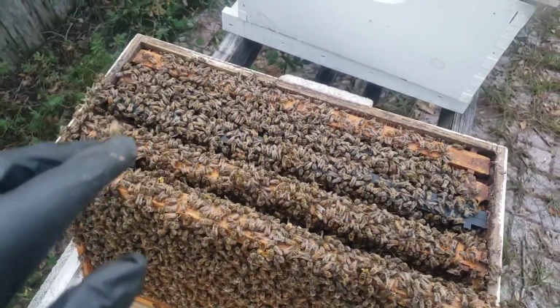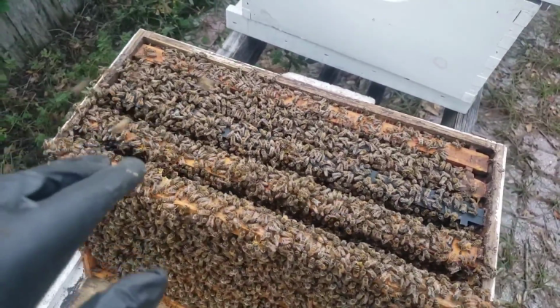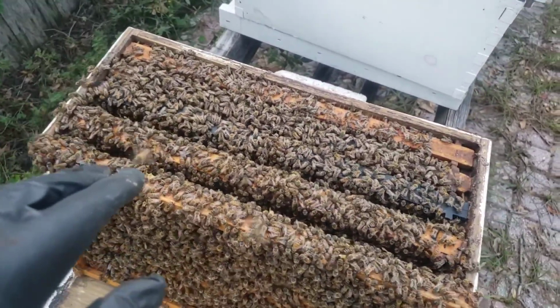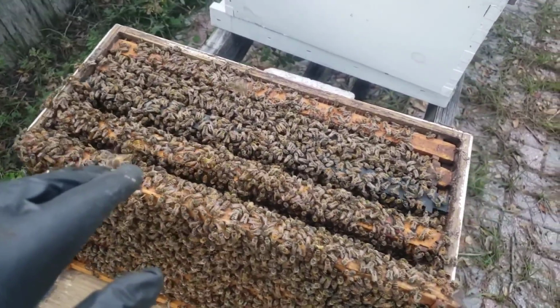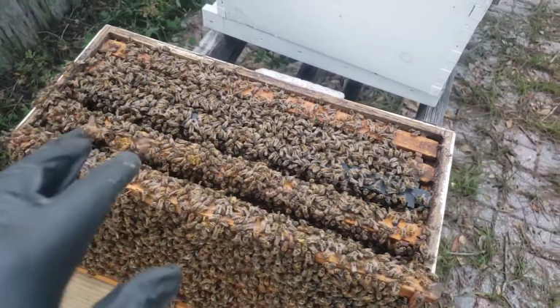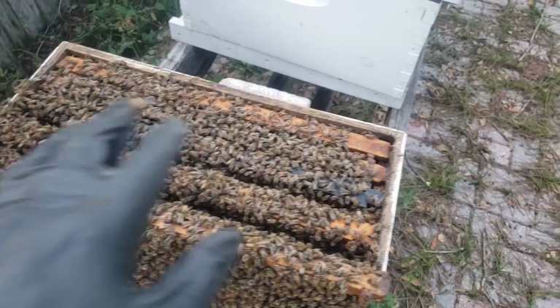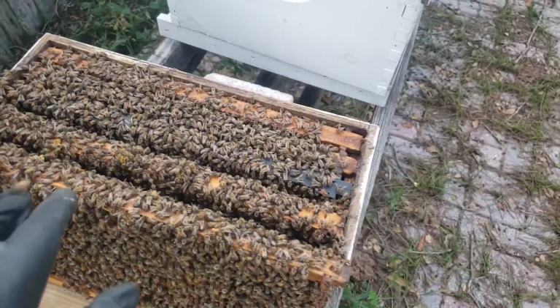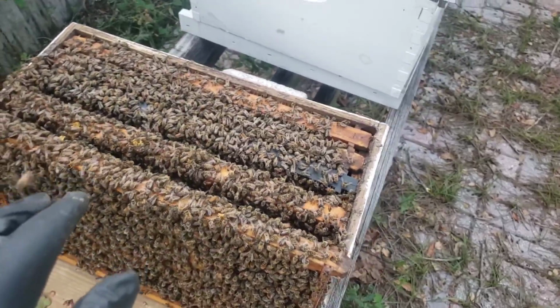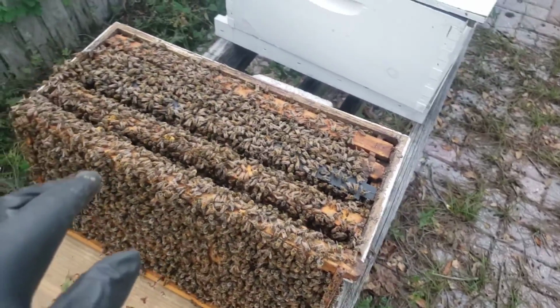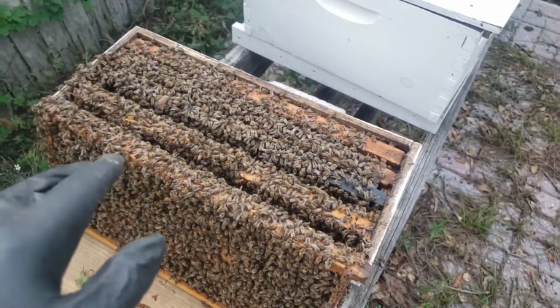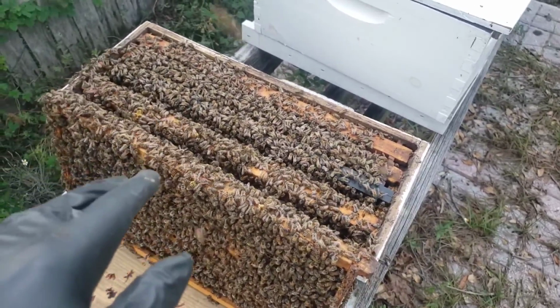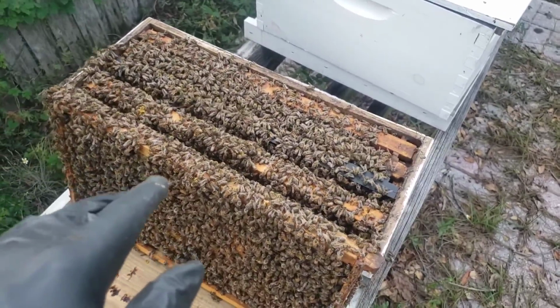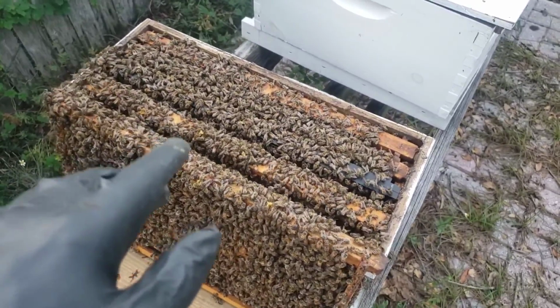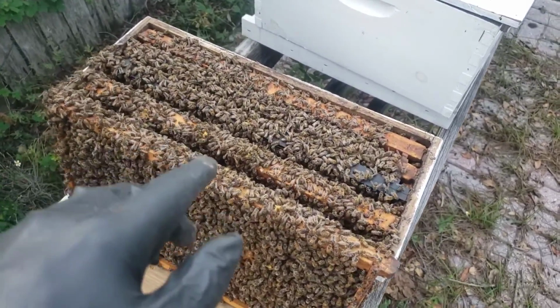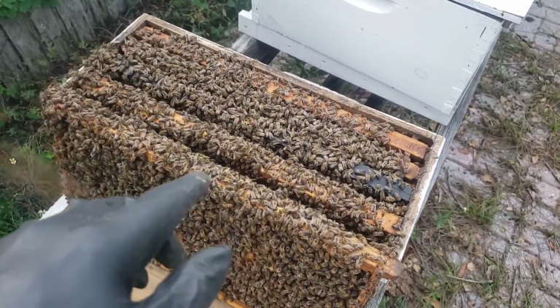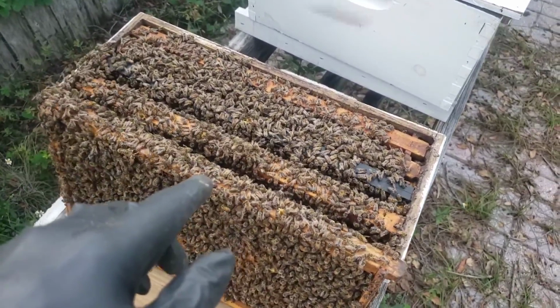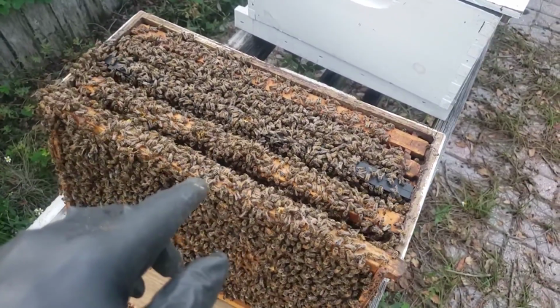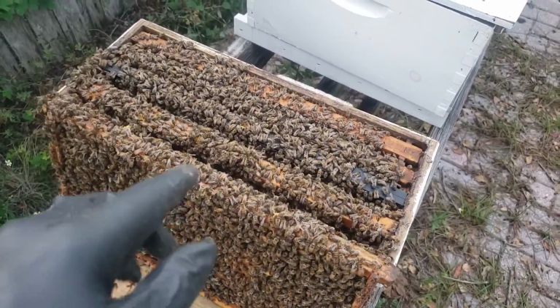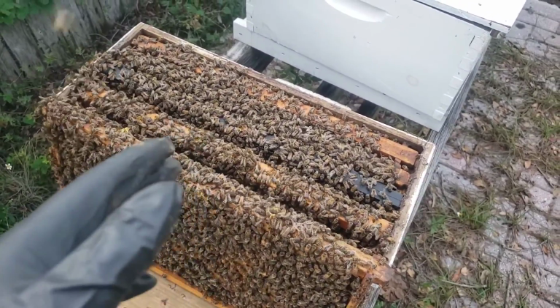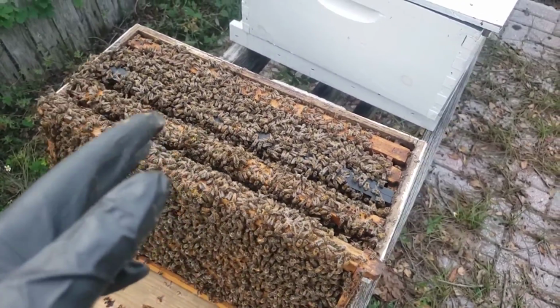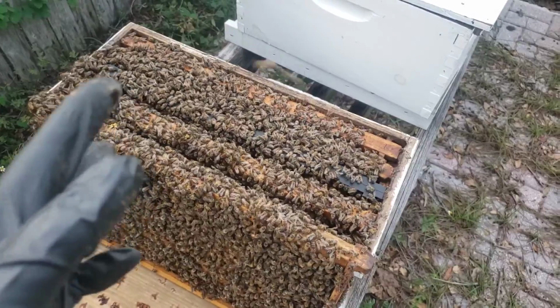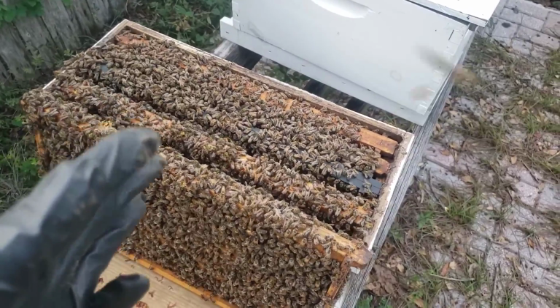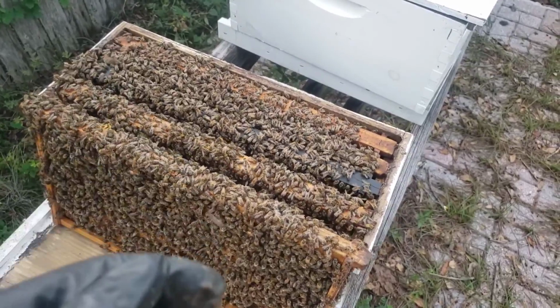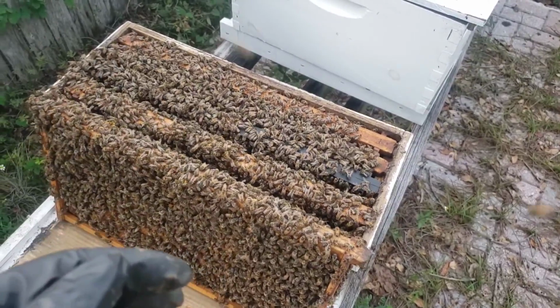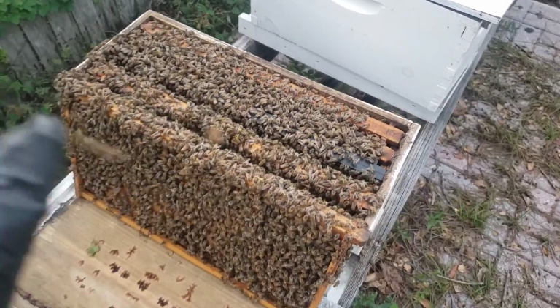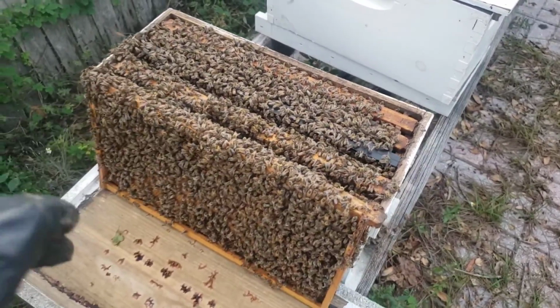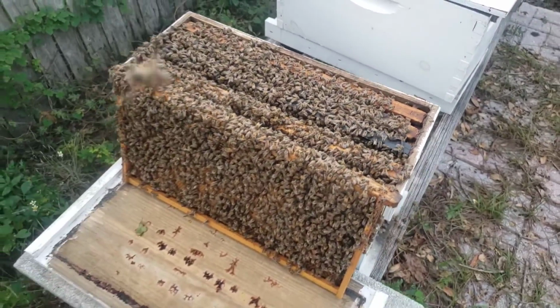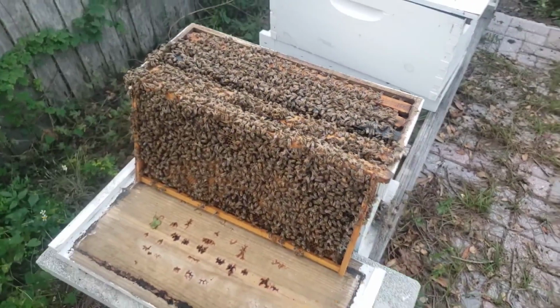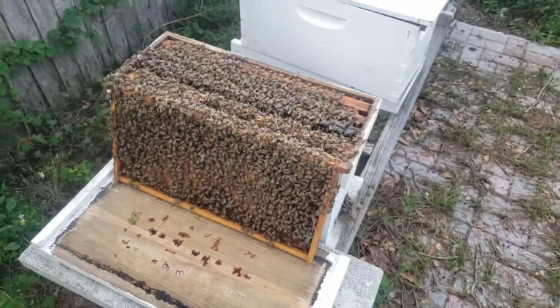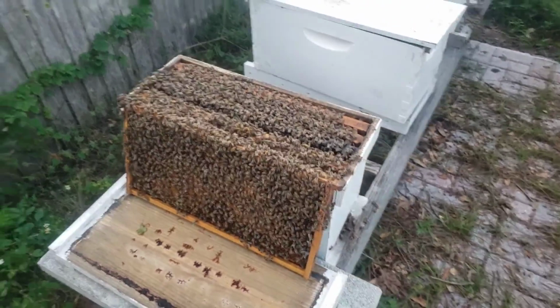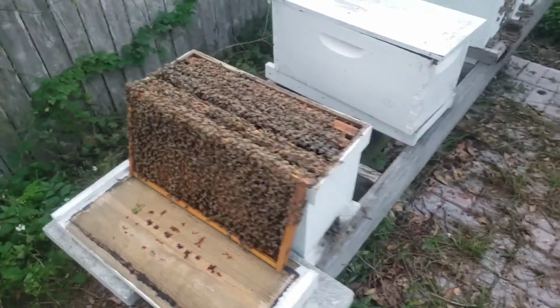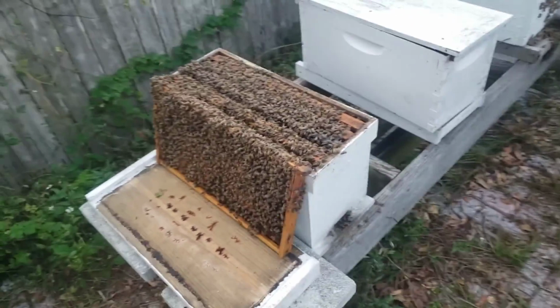I'm gonna save that for this coming weekend, put this back together, and I got to make it a priority to start marking my queens so that way it's easier to track. That's all you guys, I'm just gonna go ahead and put this back together.